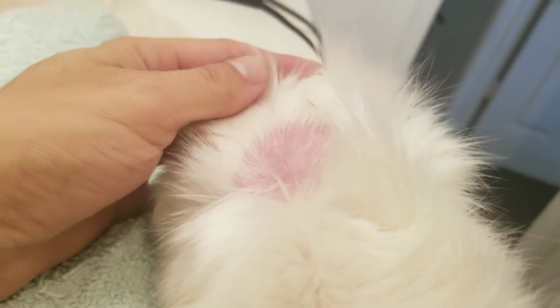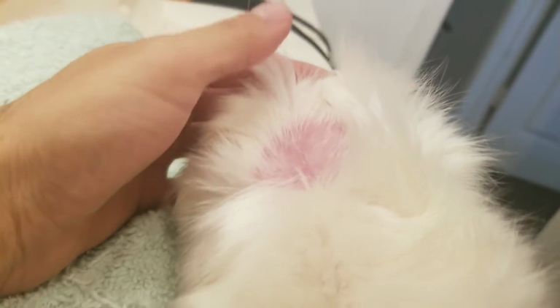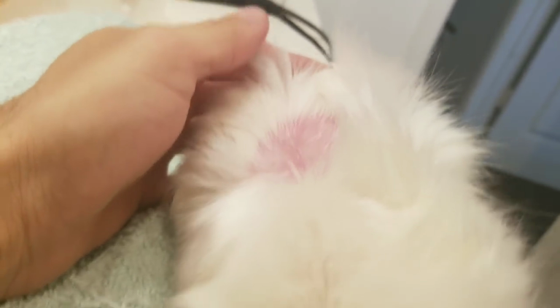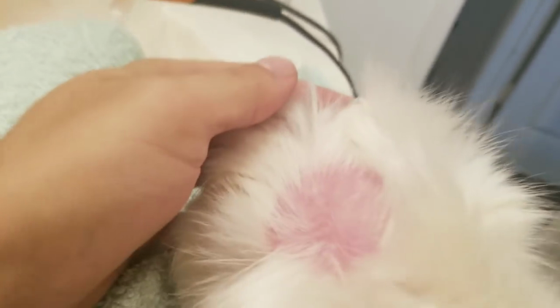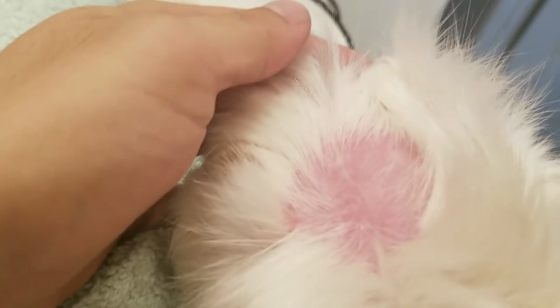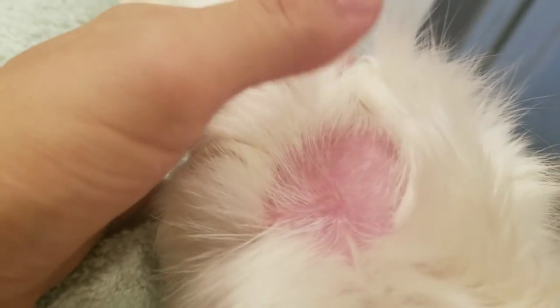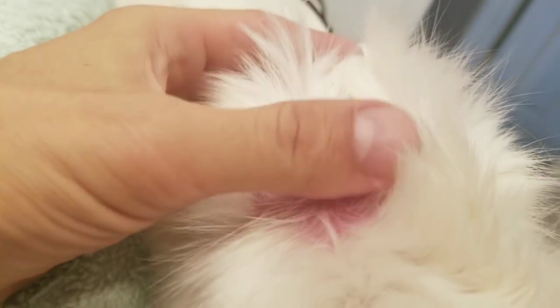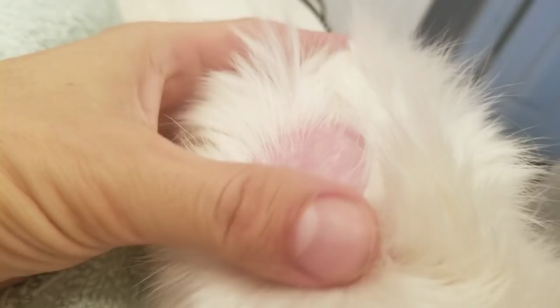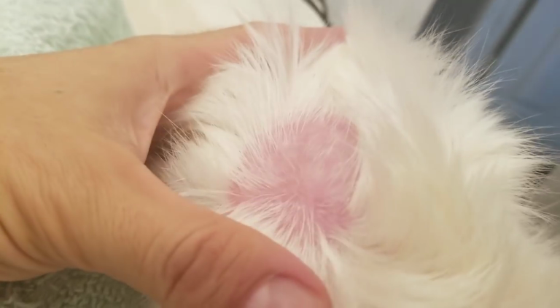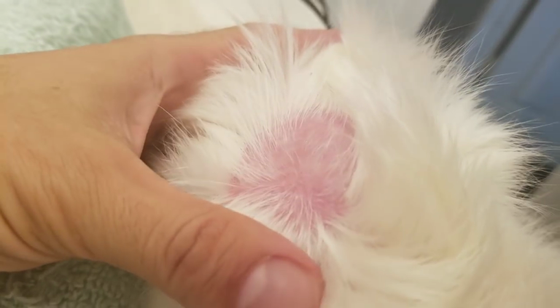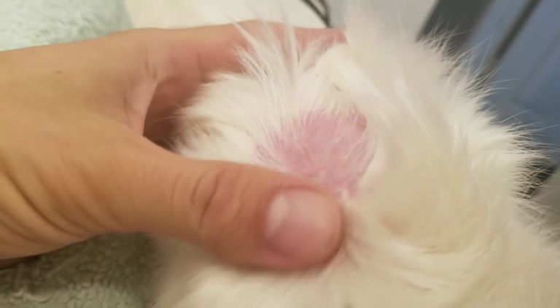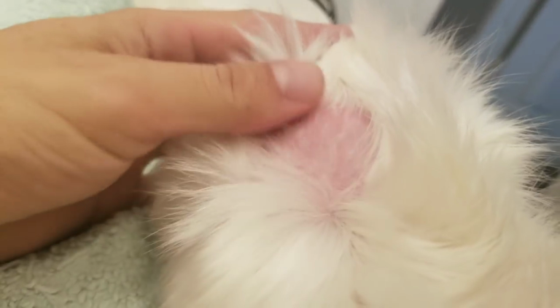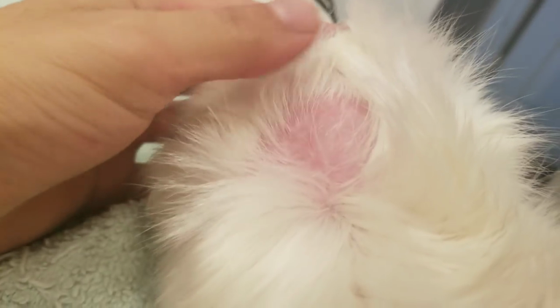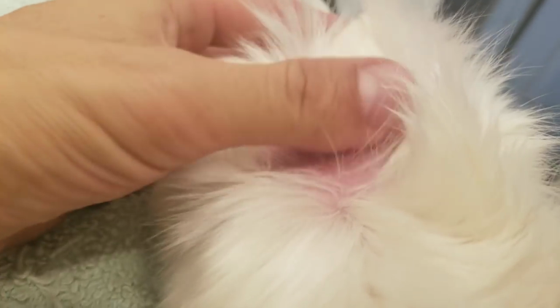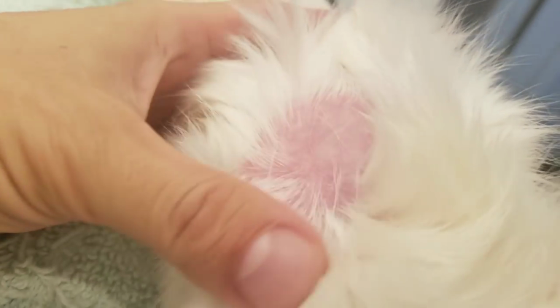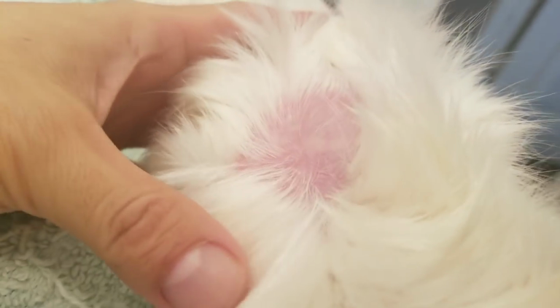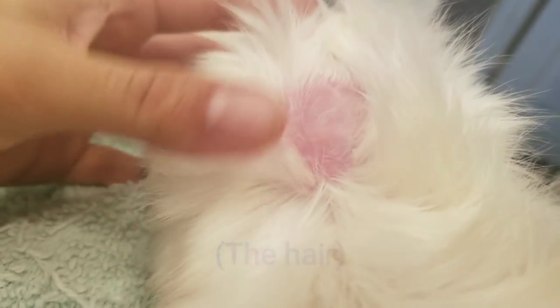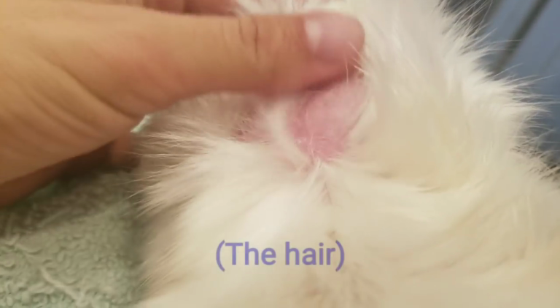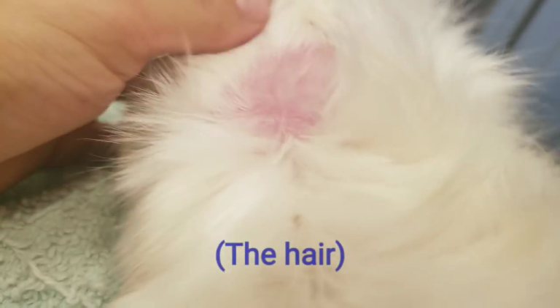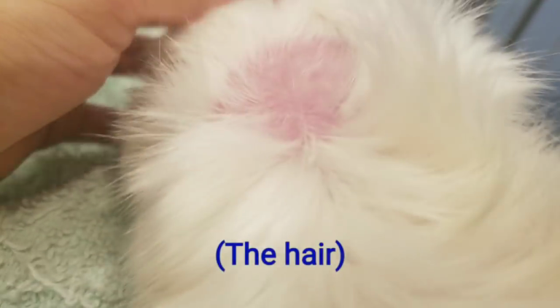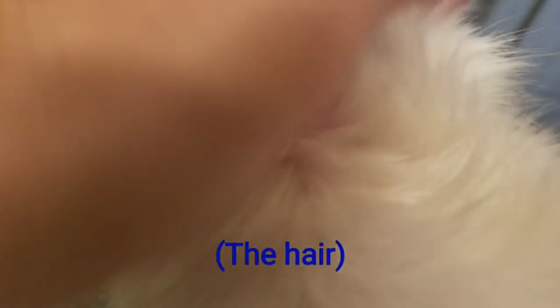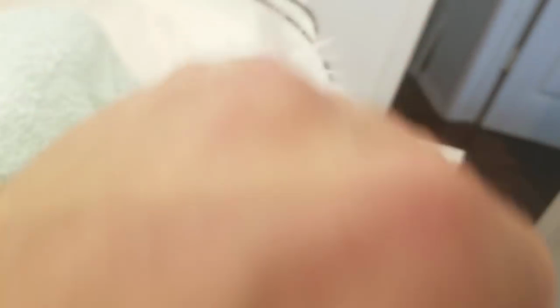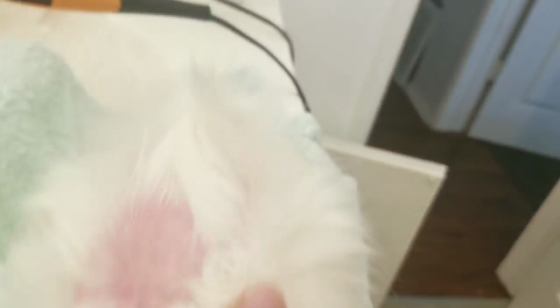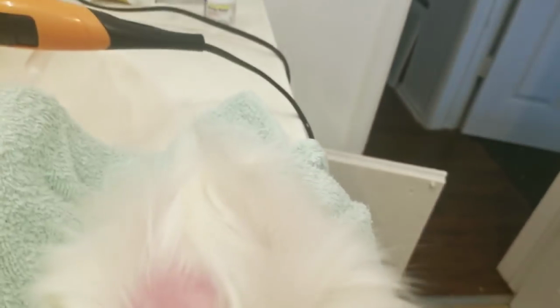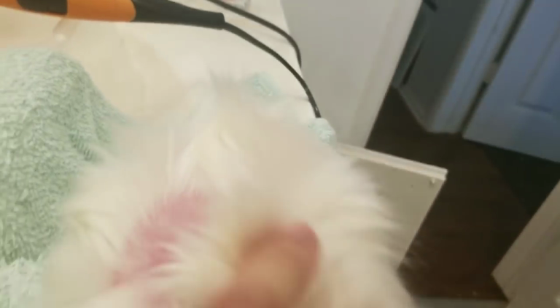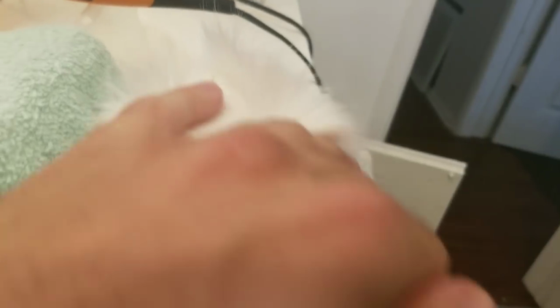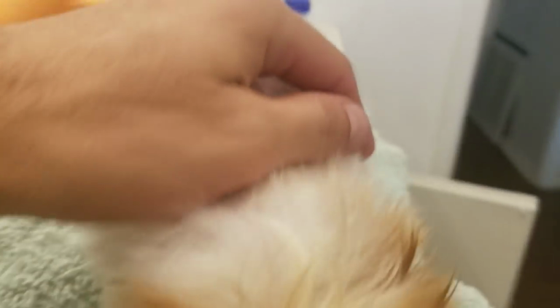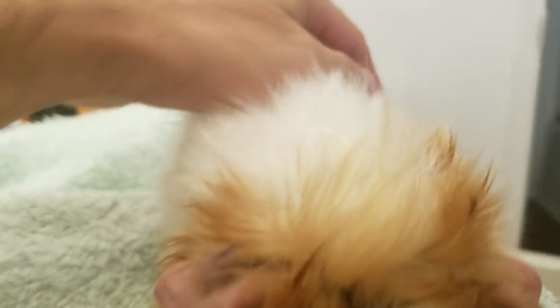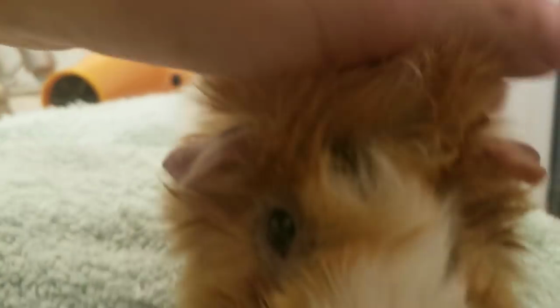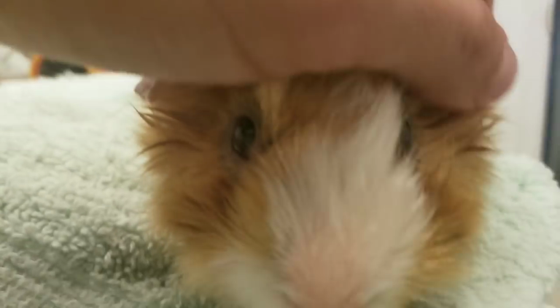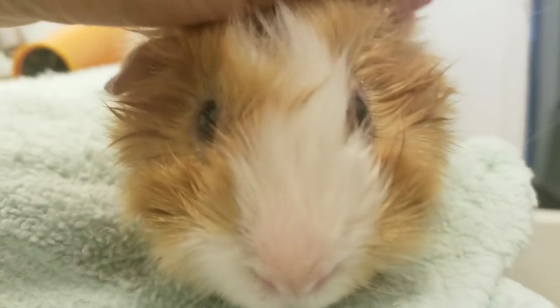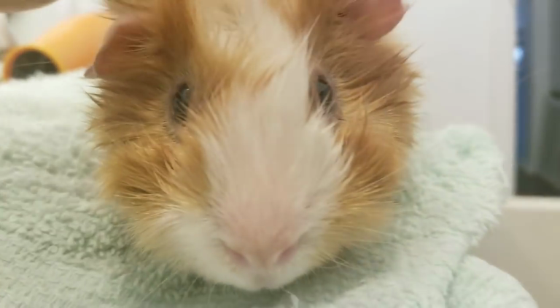On top of that, he's had a patch of ringworm, which has been treated and it's growing back. I just gave him an antifungal bath.